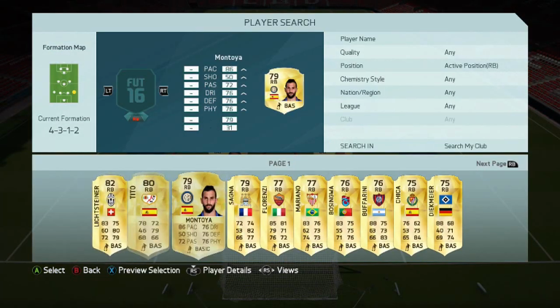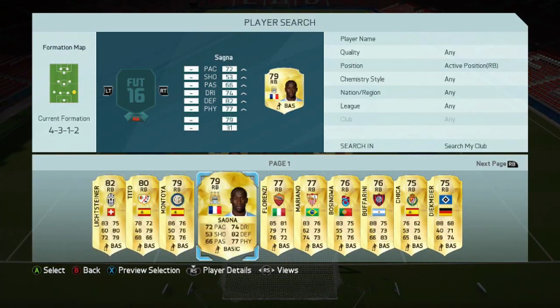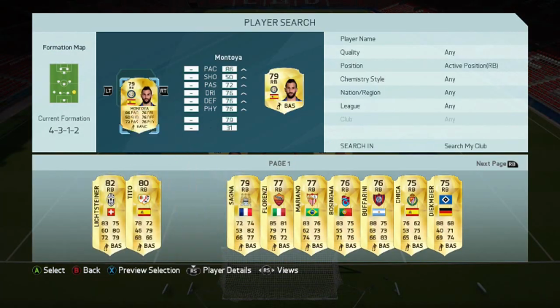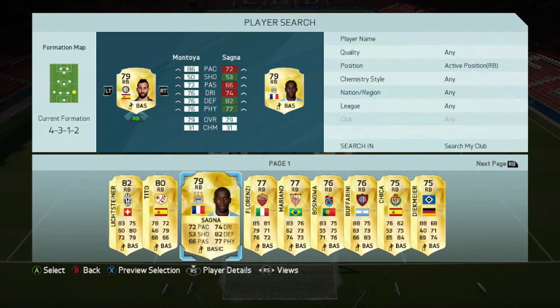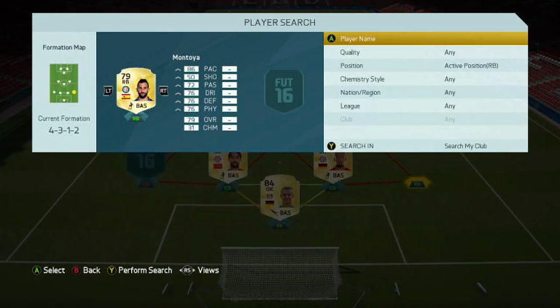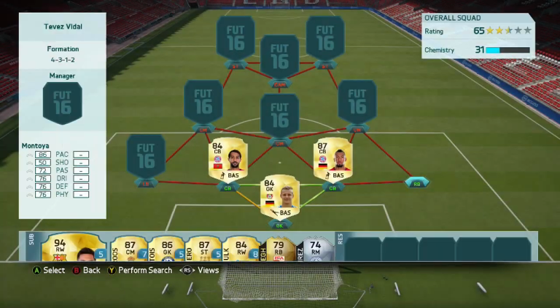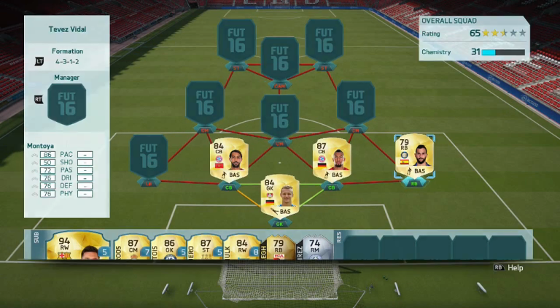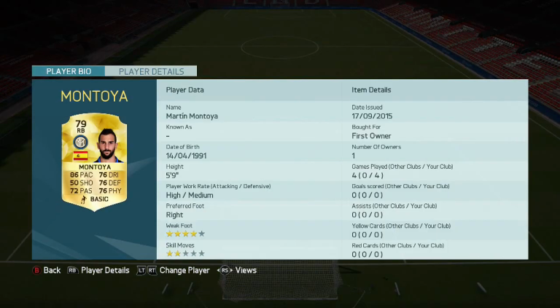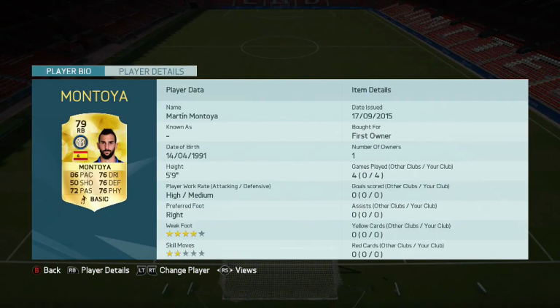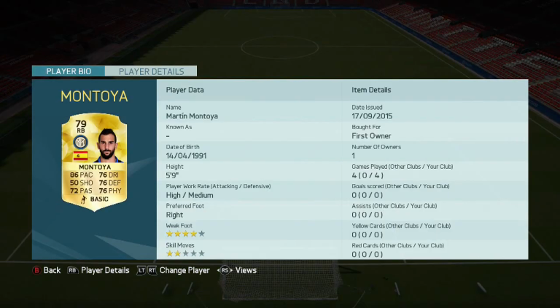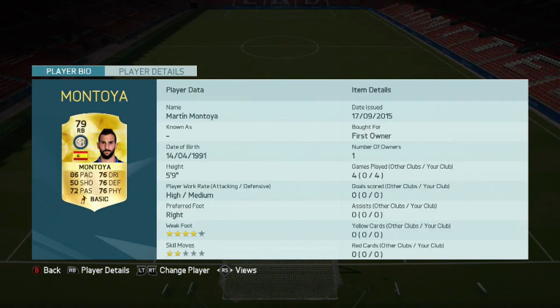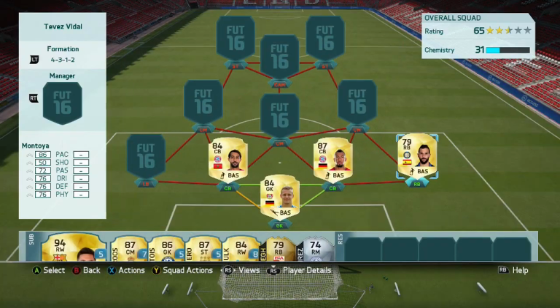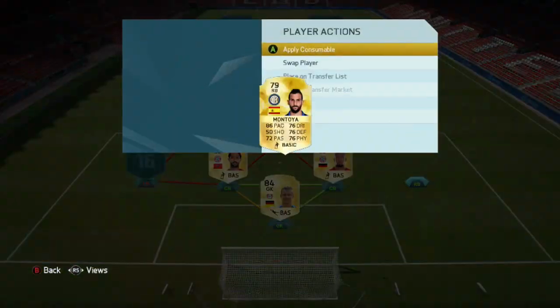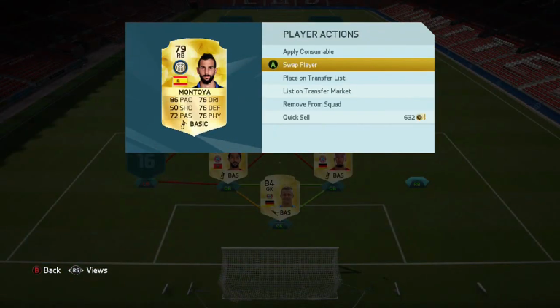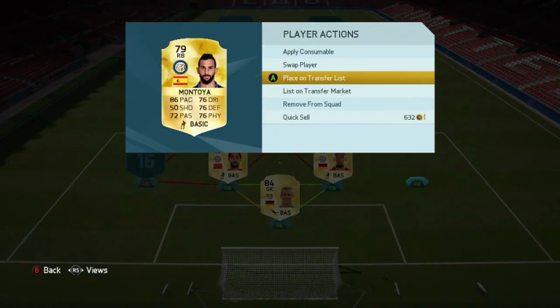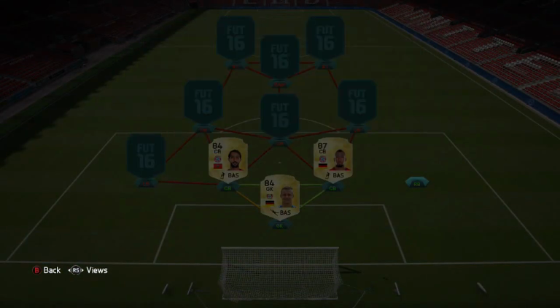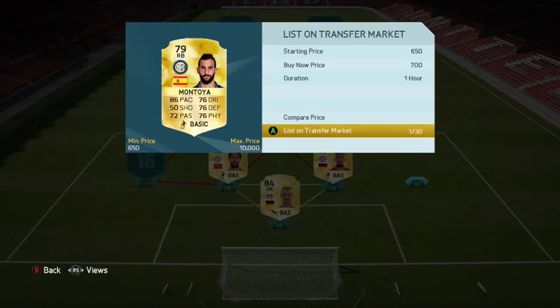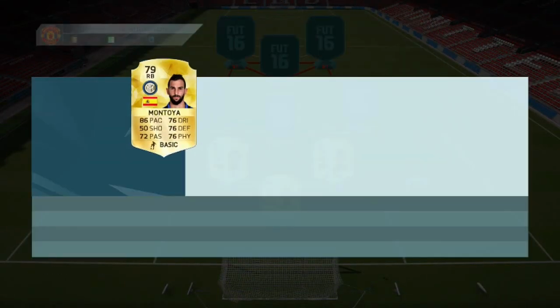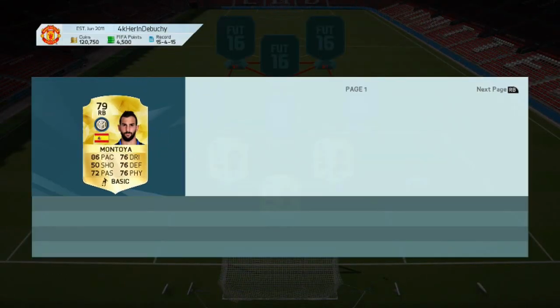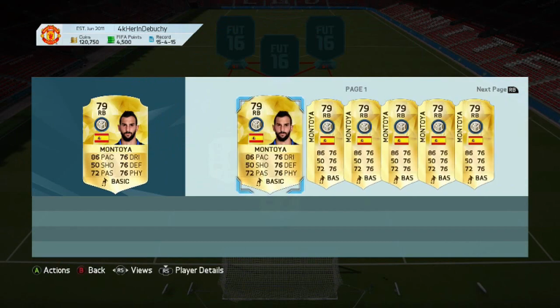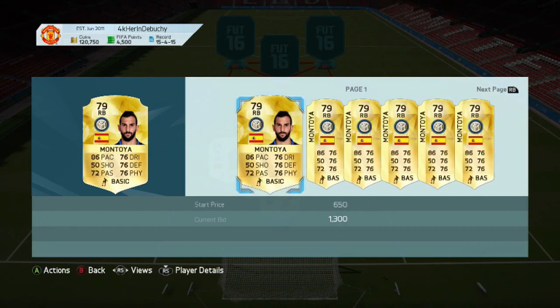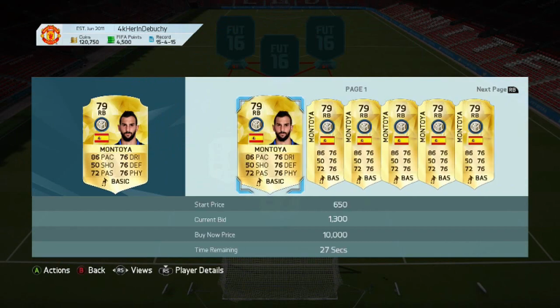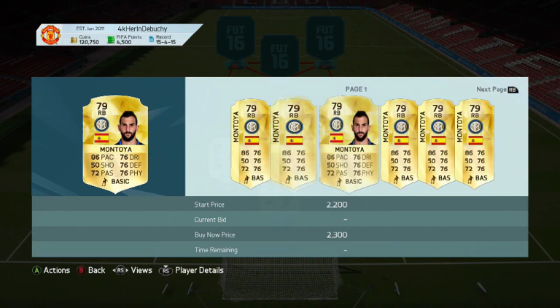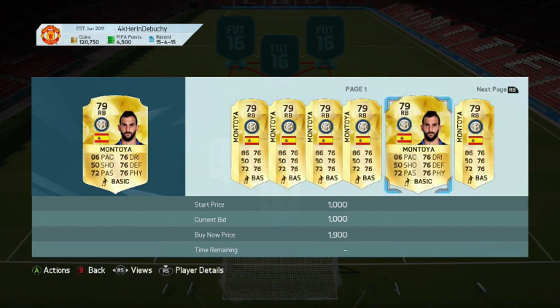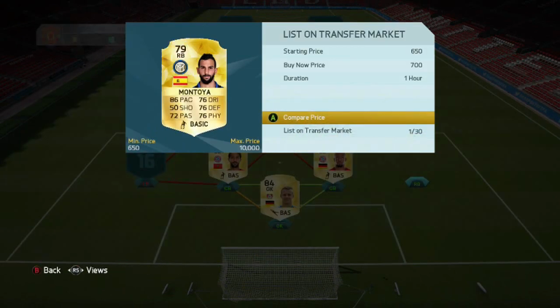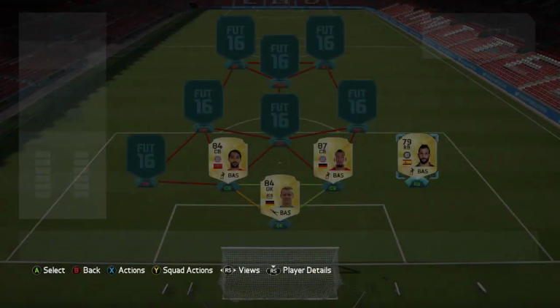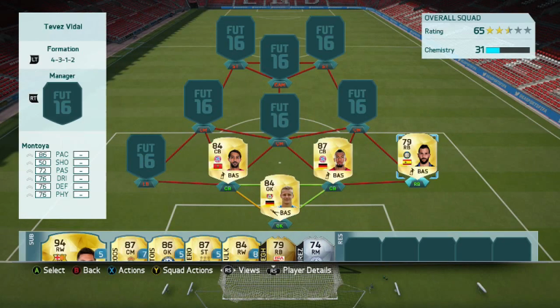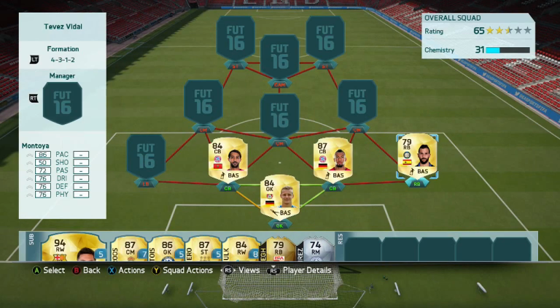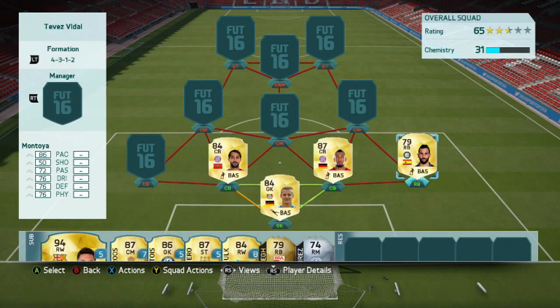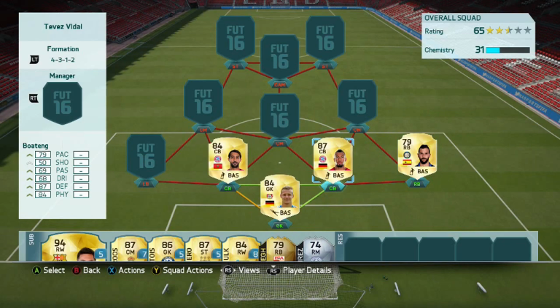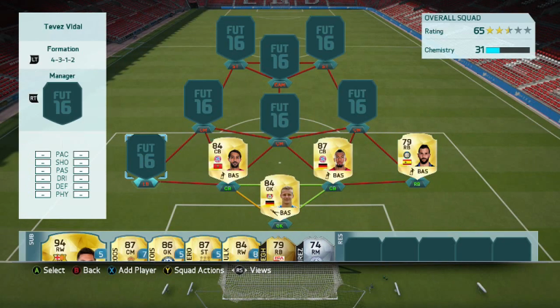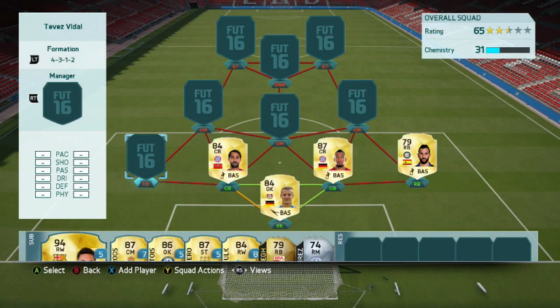On the right we're going to move to a different league — we've got Montoya on the right. He looks really, really good and solid. I'm not sure what he goes for actually because I packed mine, but I assume it's just a couple of K — roughly about 1.5k. He's really cheap with 86 pace and he's a very good player.